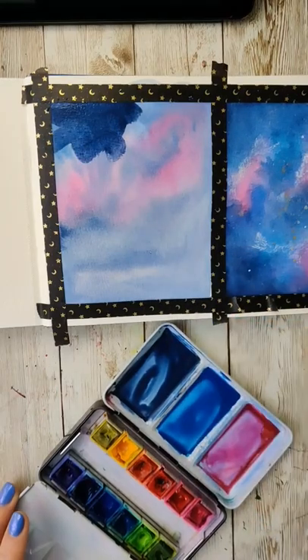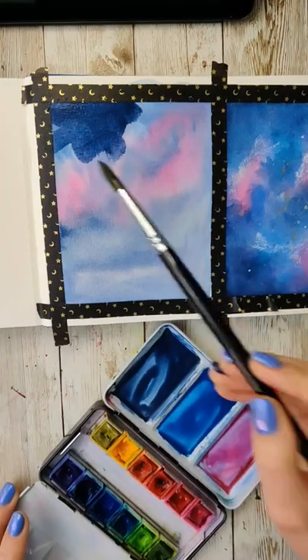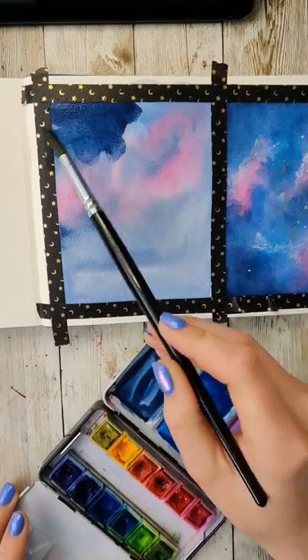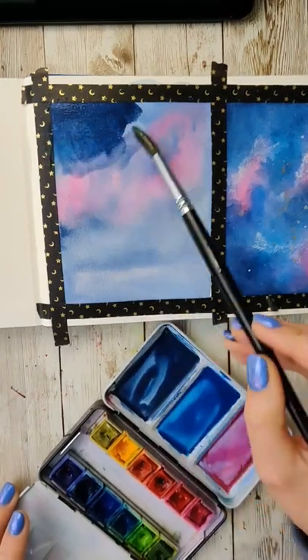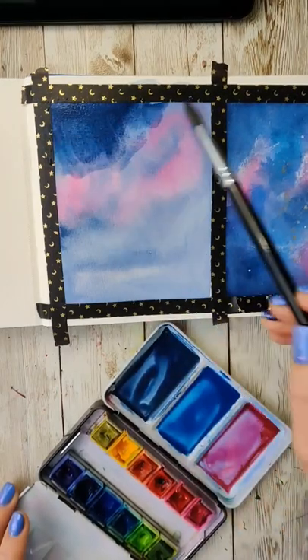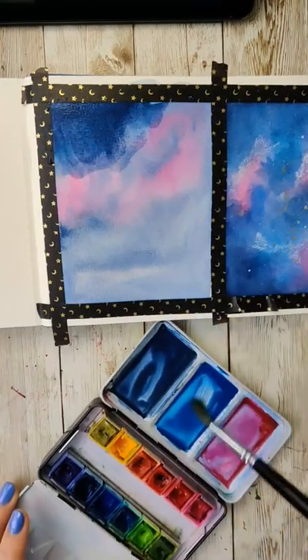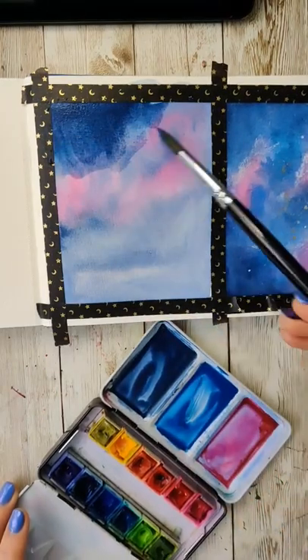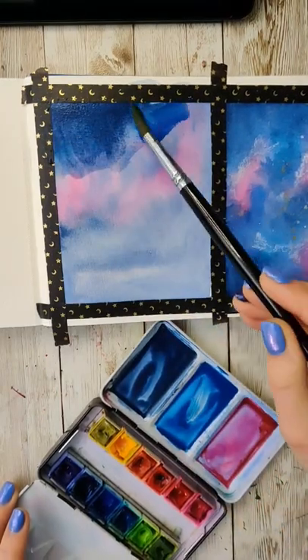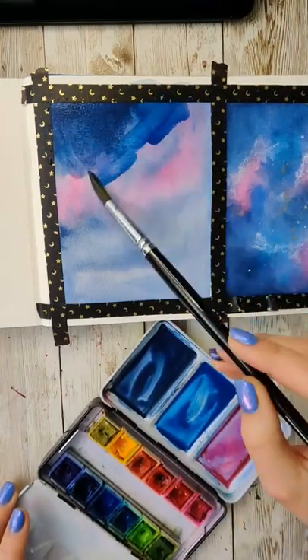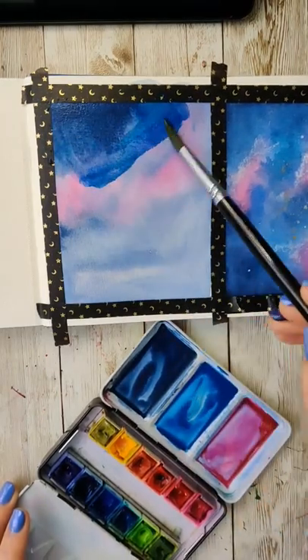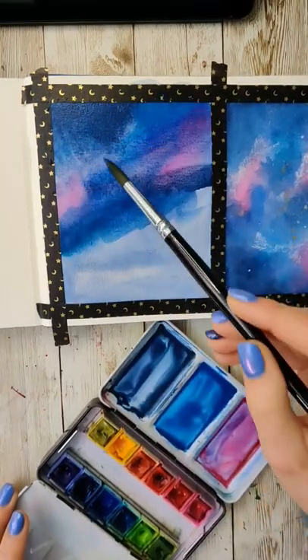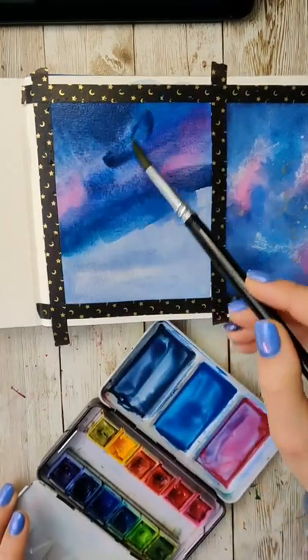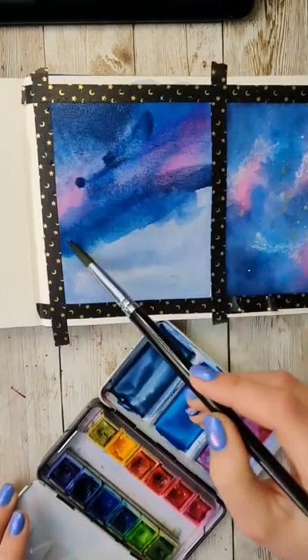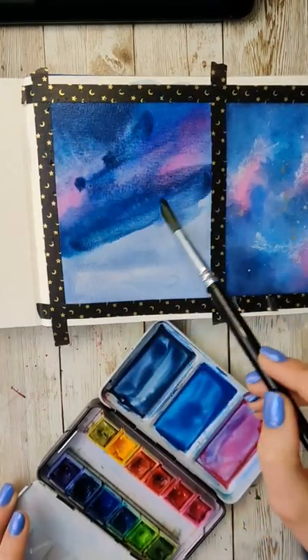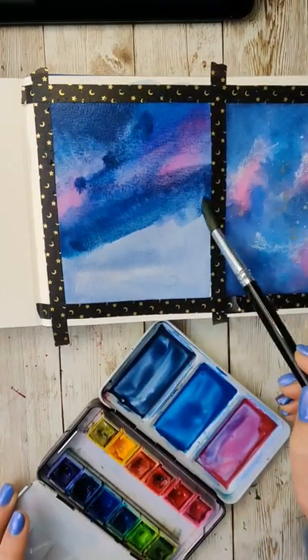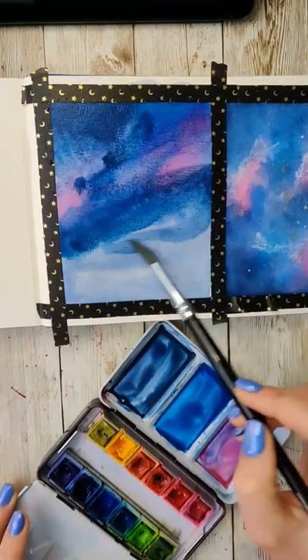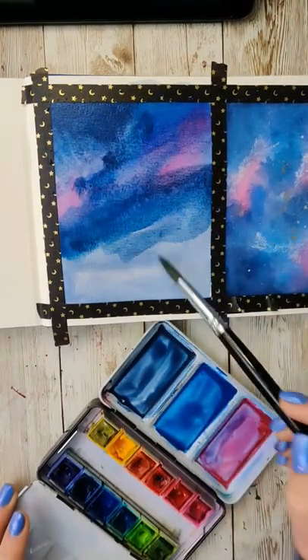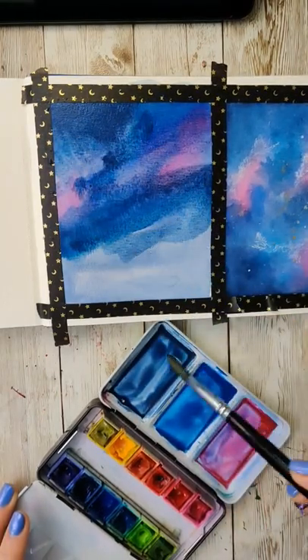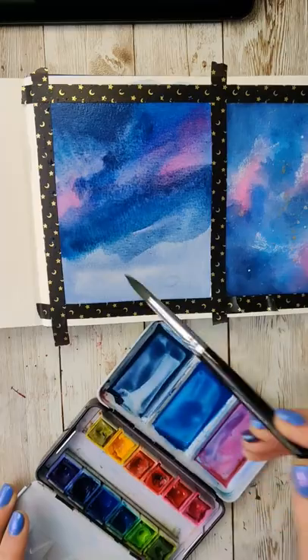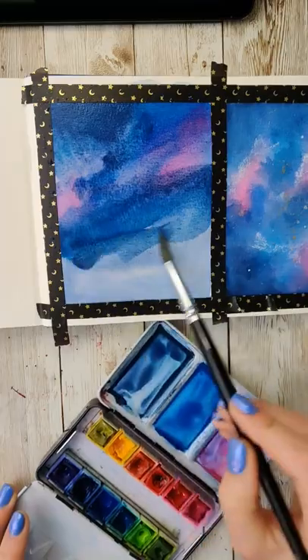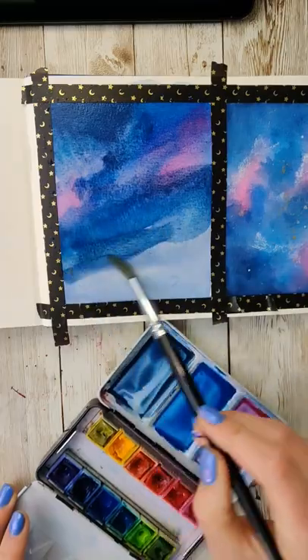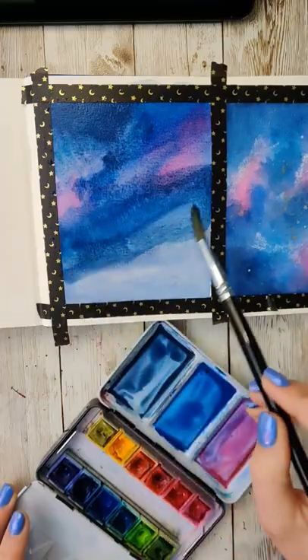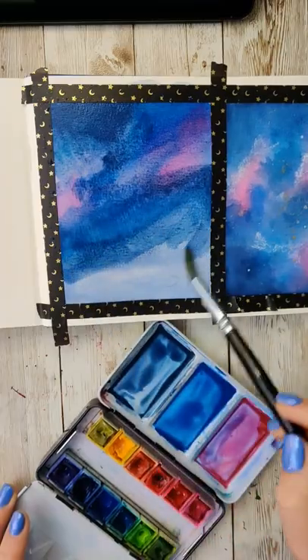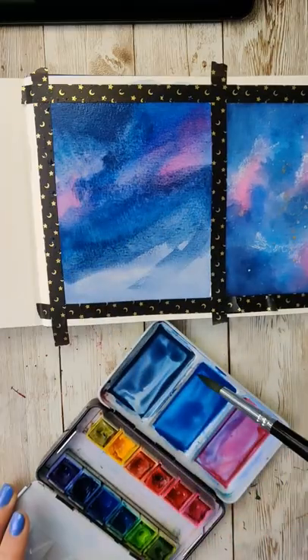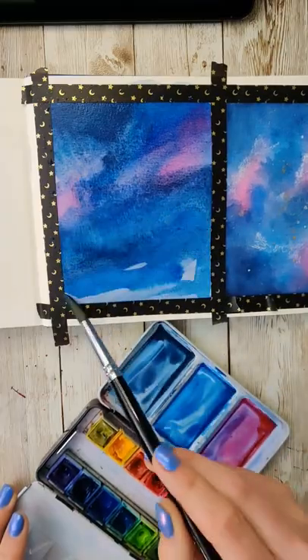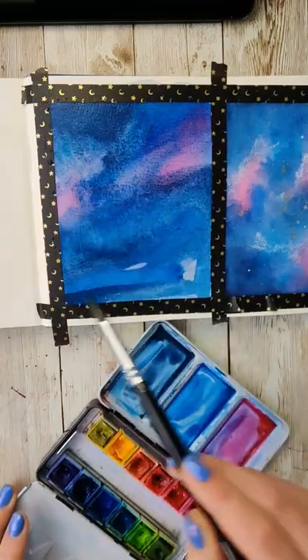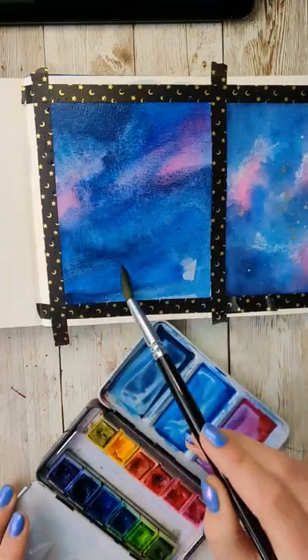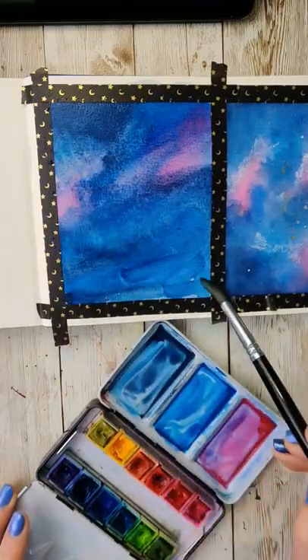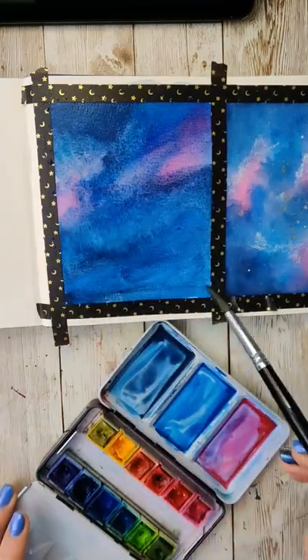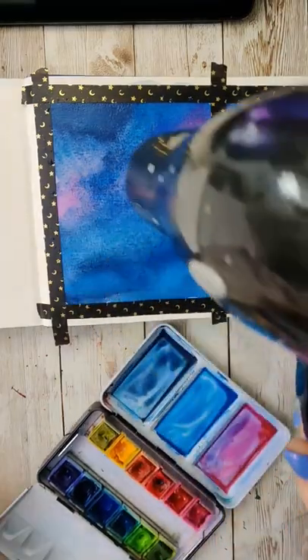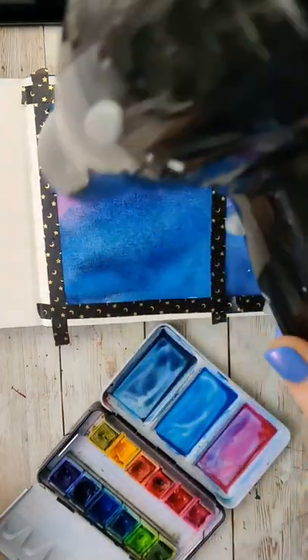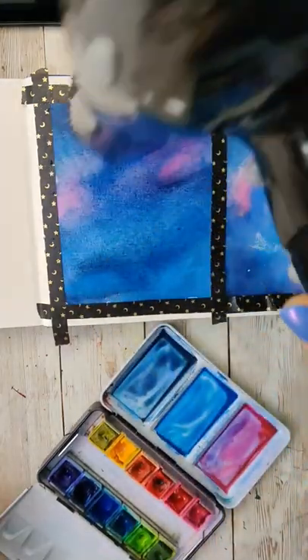I didn't have enough of my colors mixed up, so I just kind of treated that first one as a base layer. Then I mixed up more of my colors and repeated the same steps again.